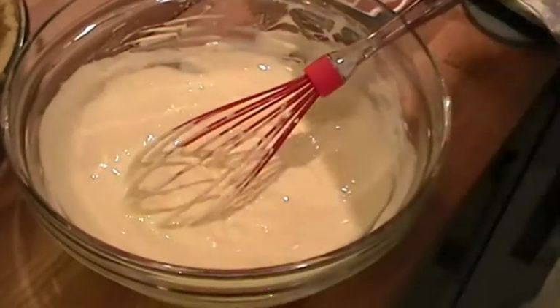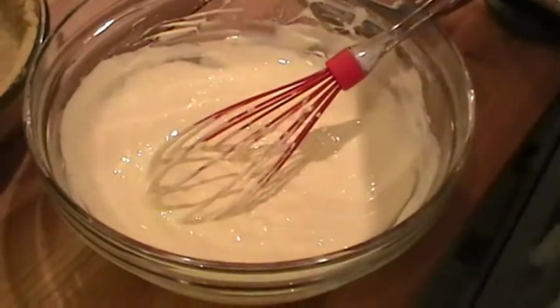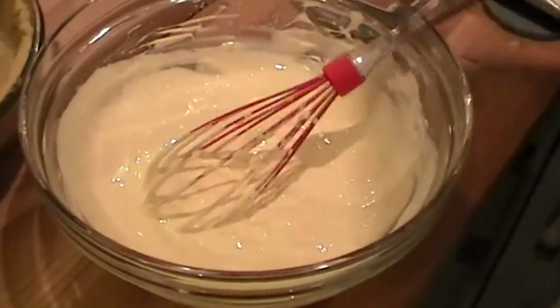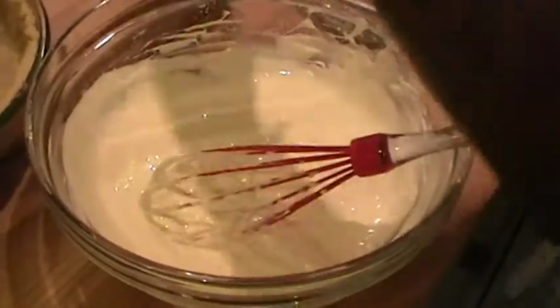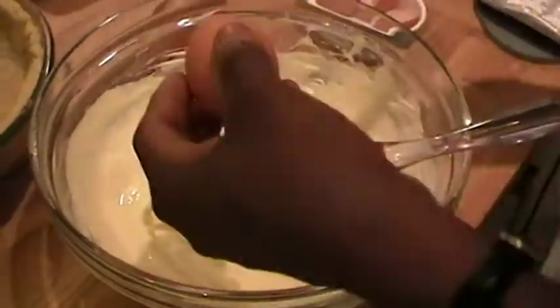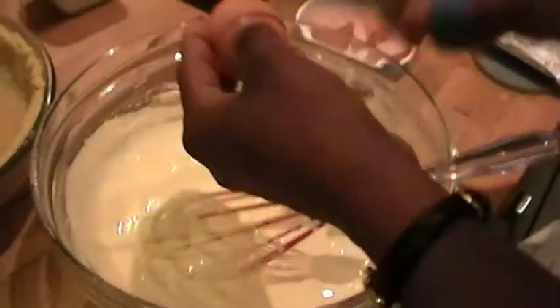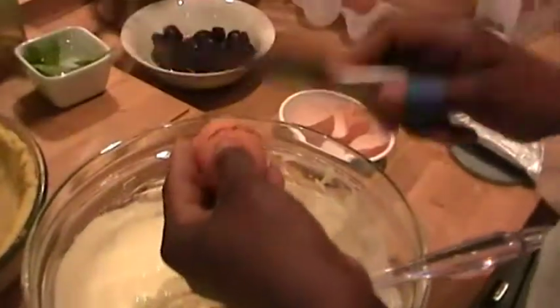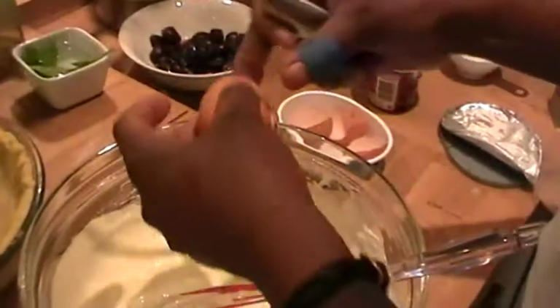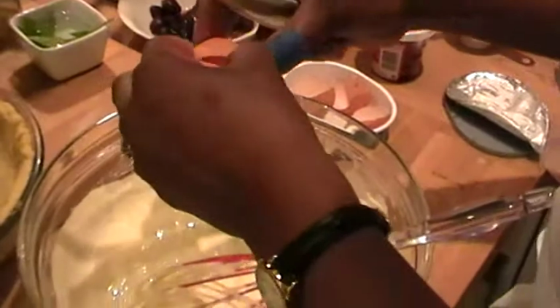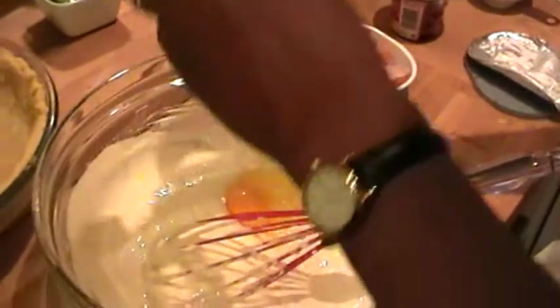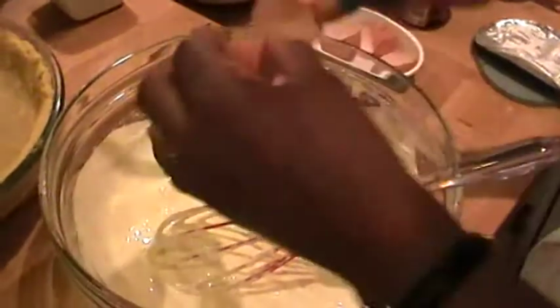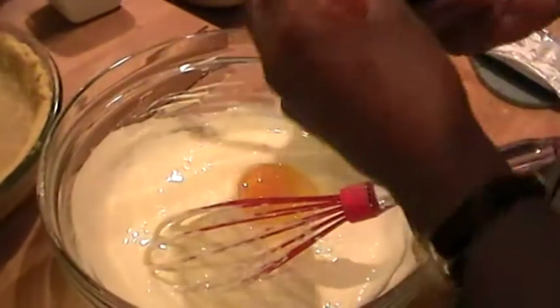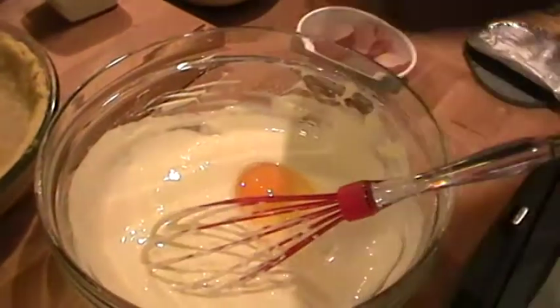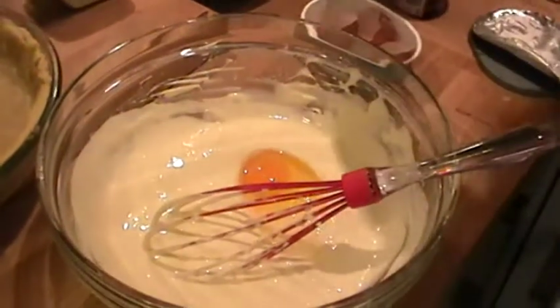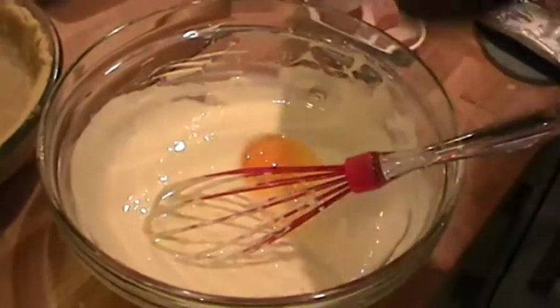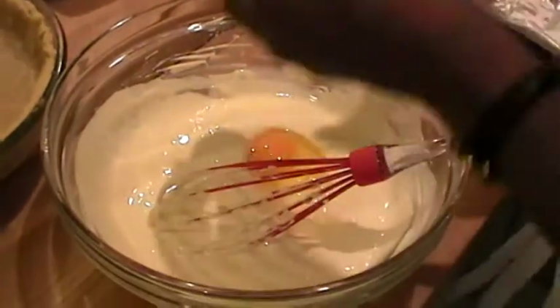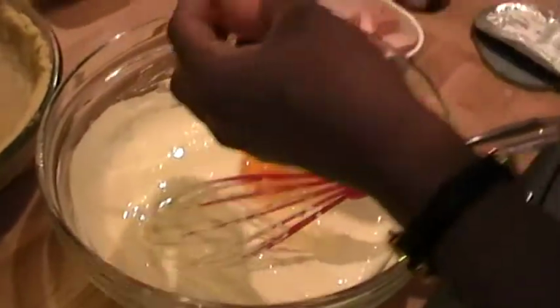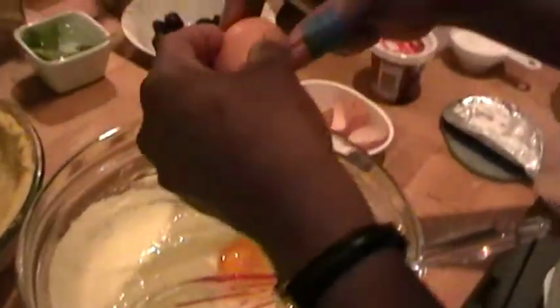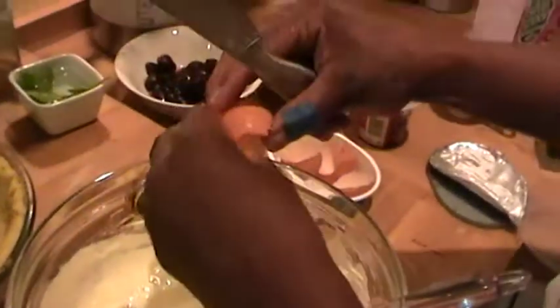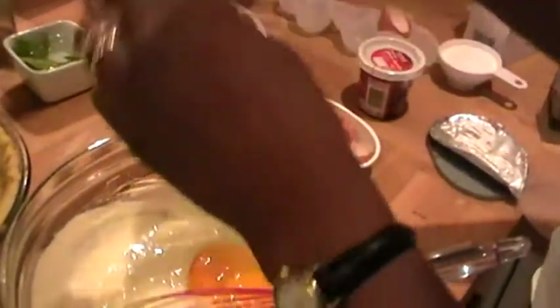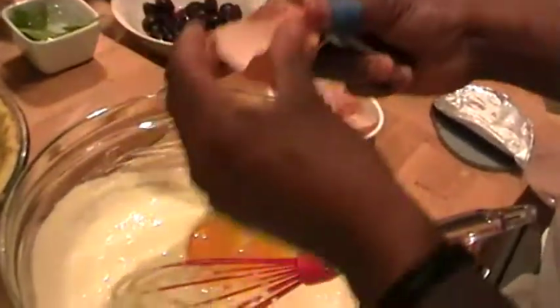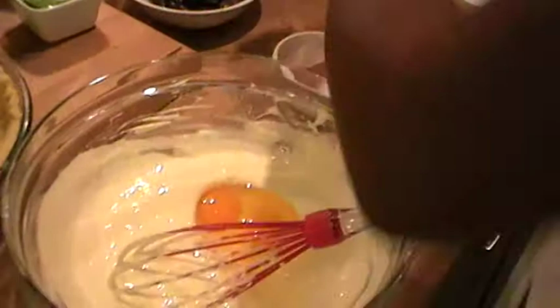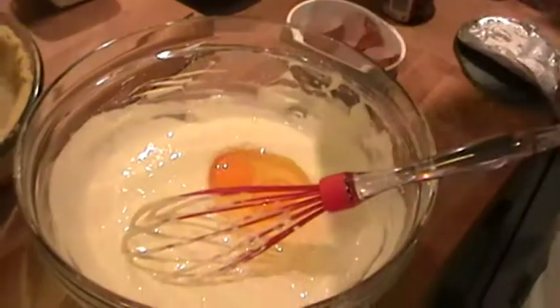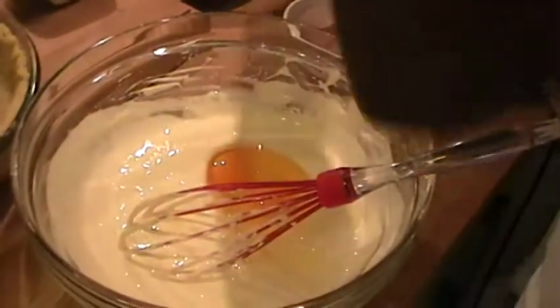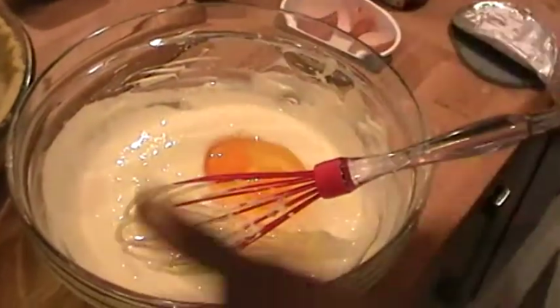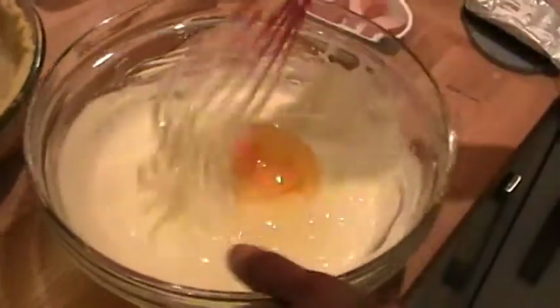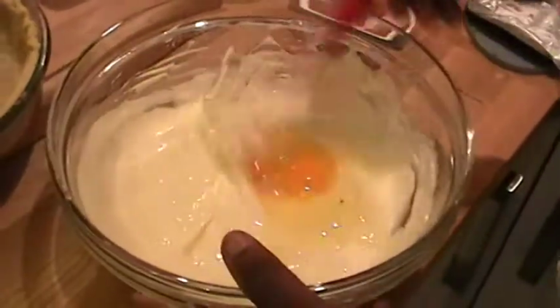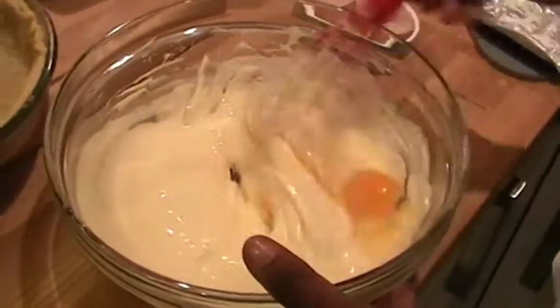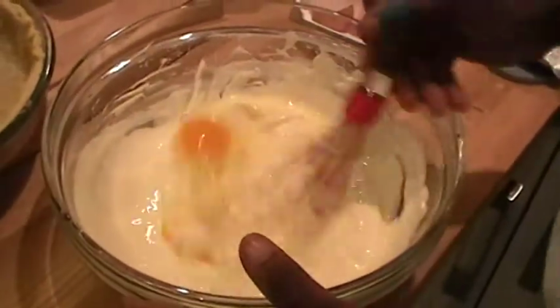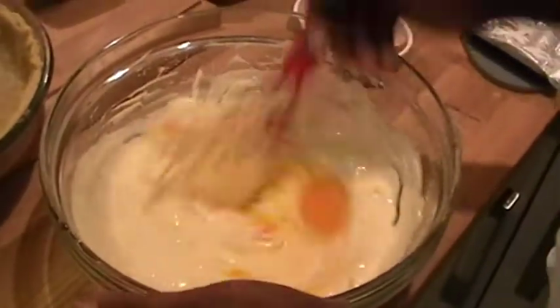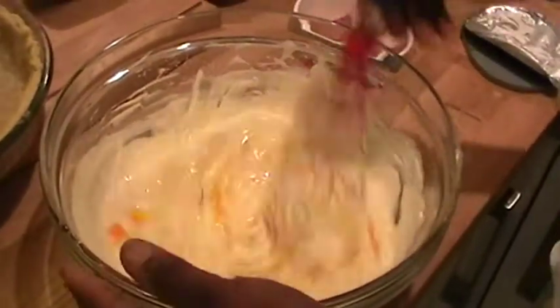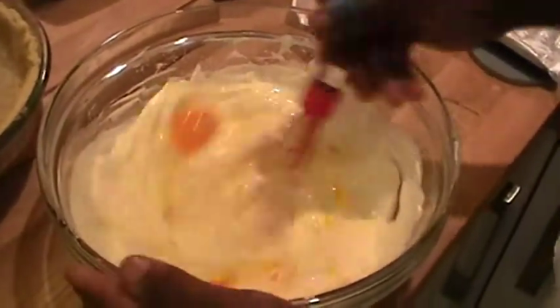Now I'm just going to add two eggs to the mixture and just quickly beat it up like this.